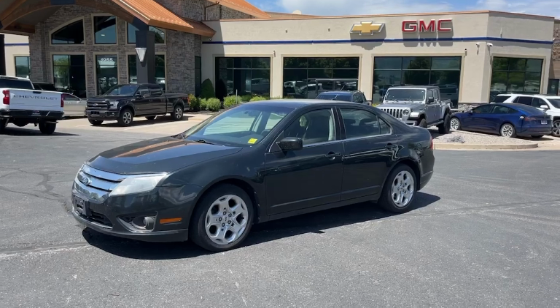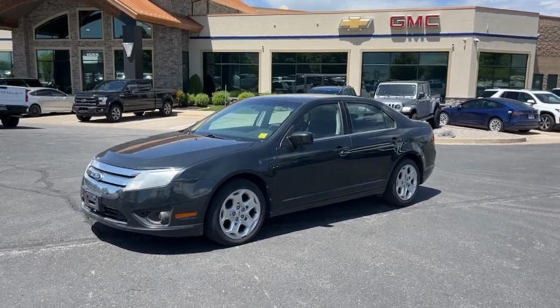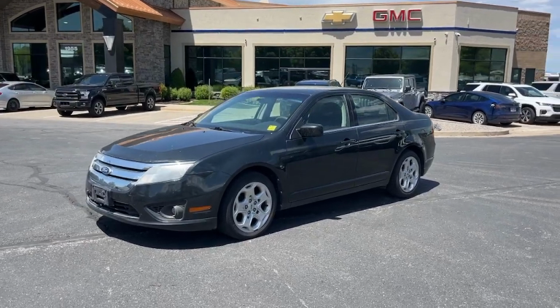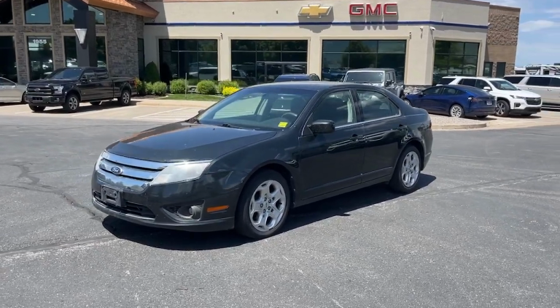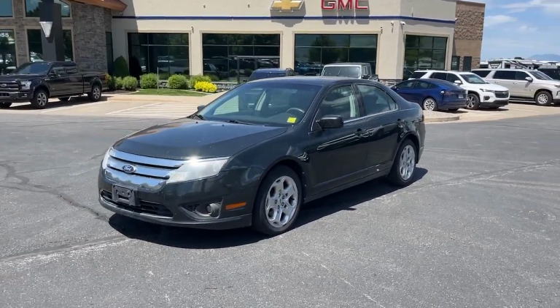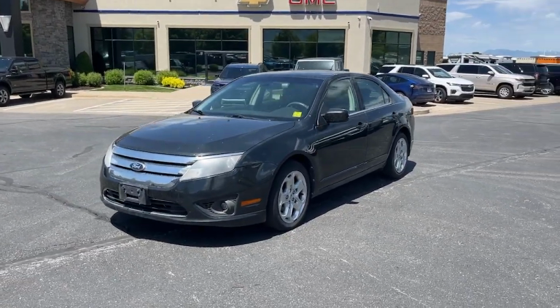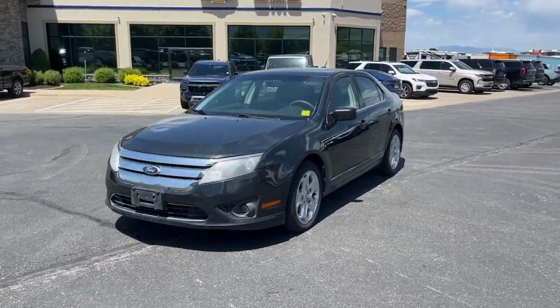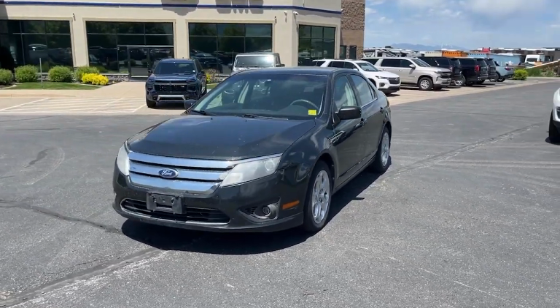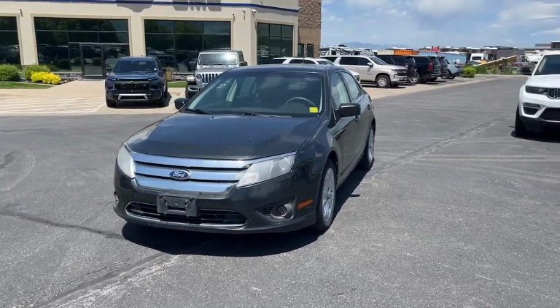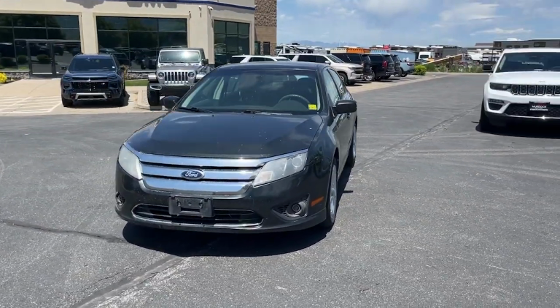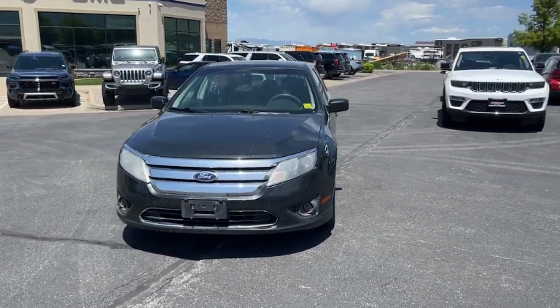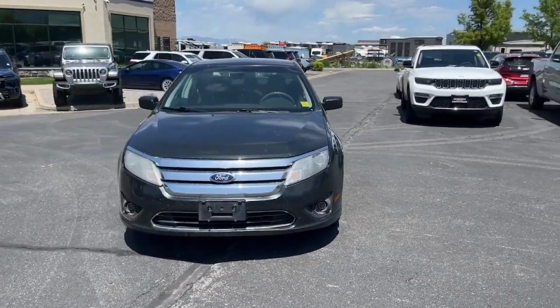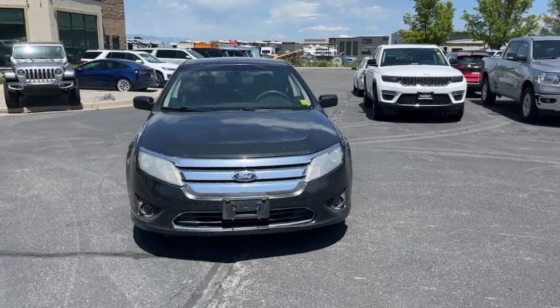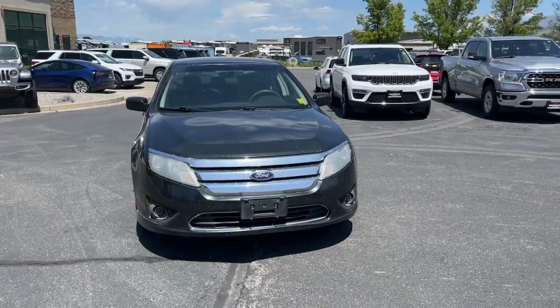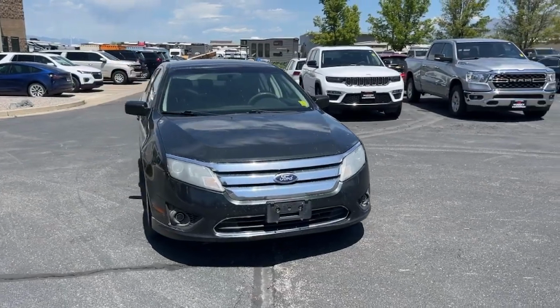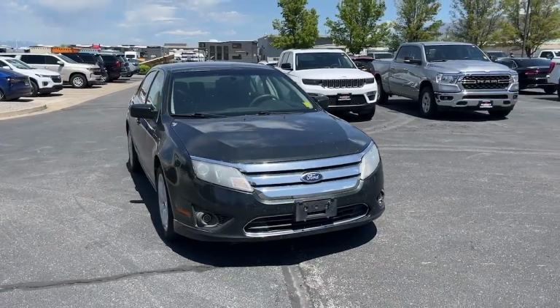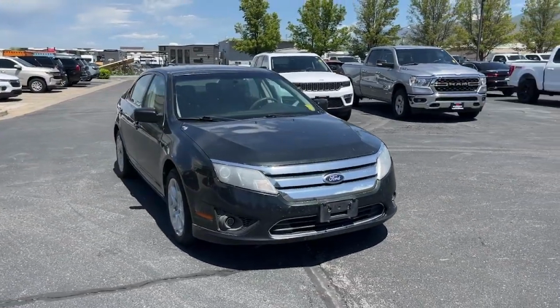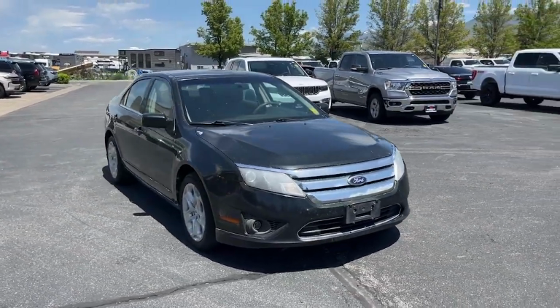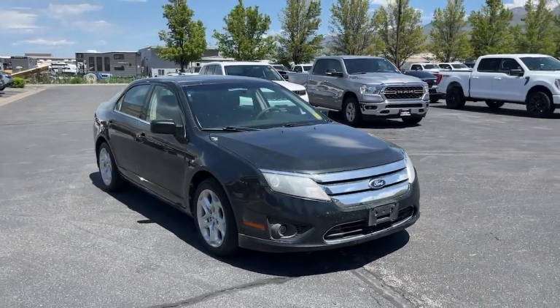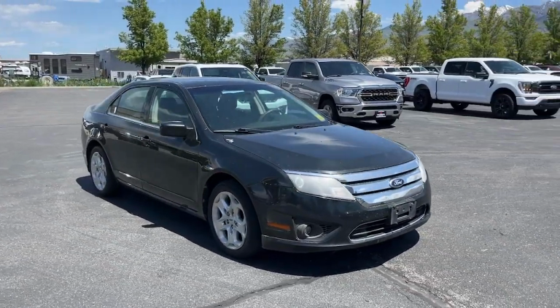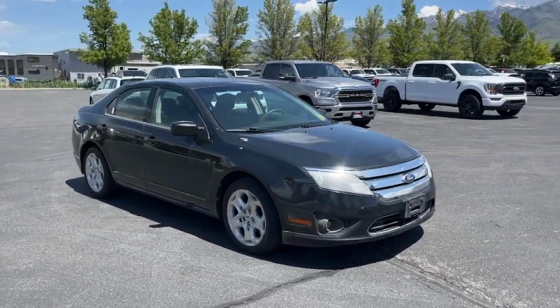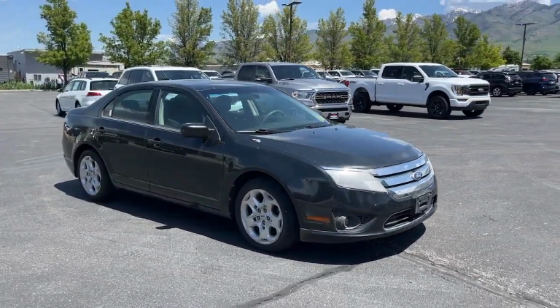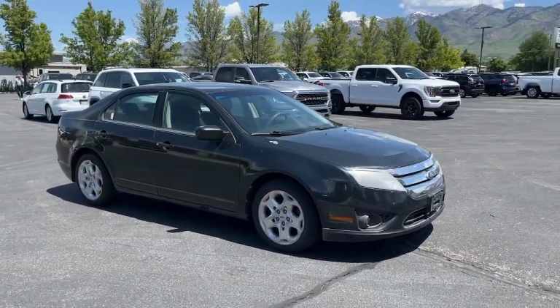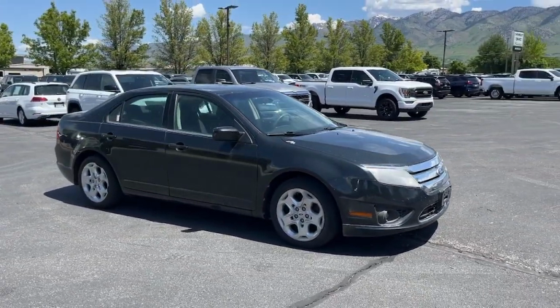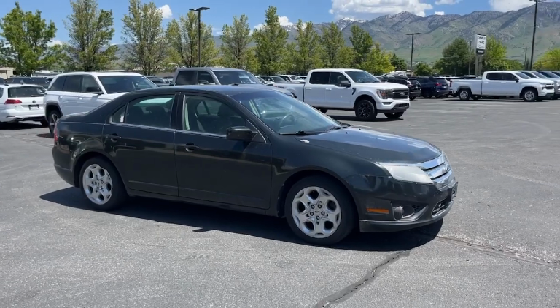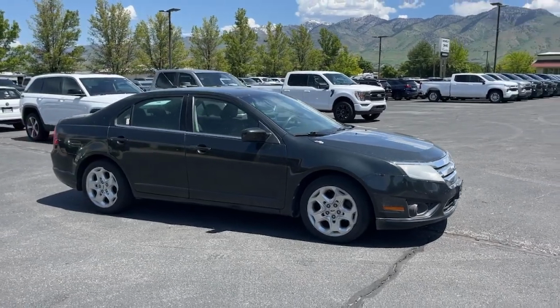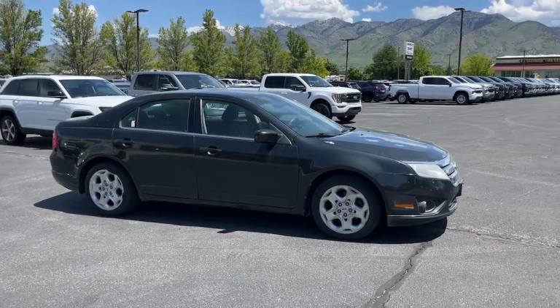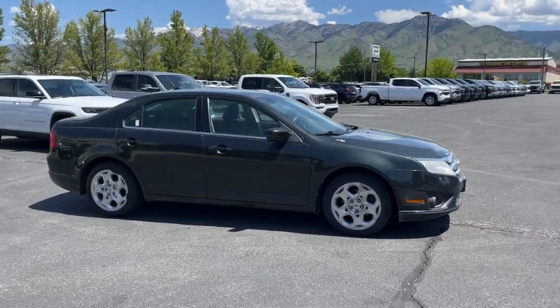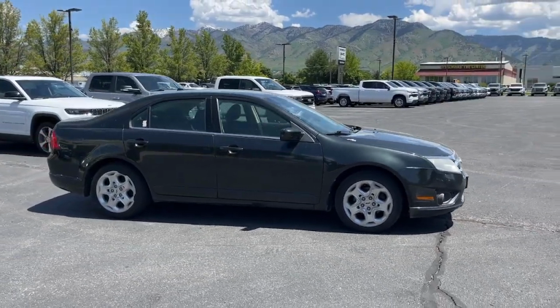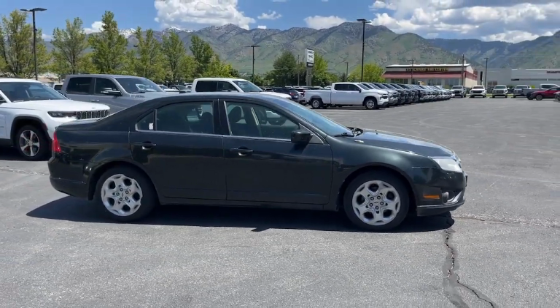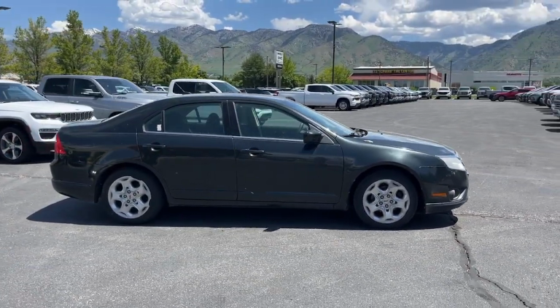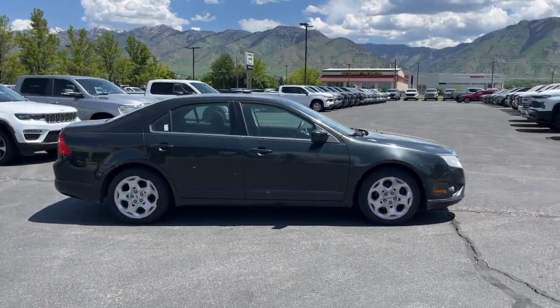Introducing the 2010 Ford Fusion. With less than 200,000 miles on the odometer, this vehicle provides excellent value. This sleek Fusion is ready to take you wherever you need to go in stylish luxury.